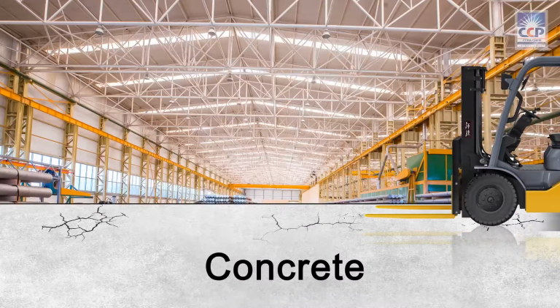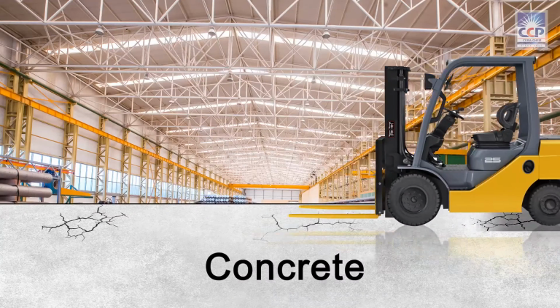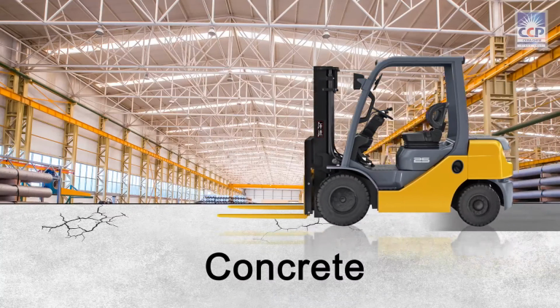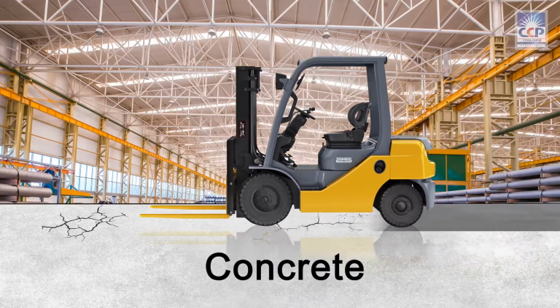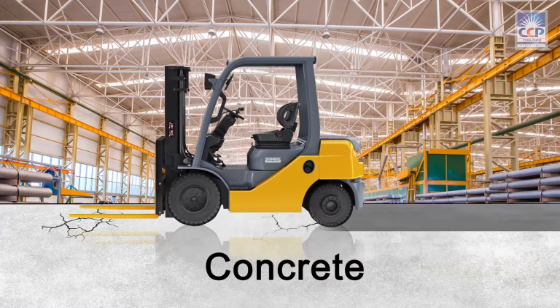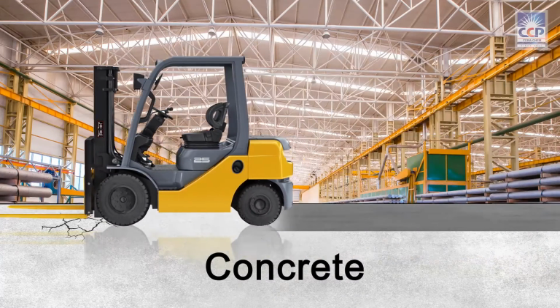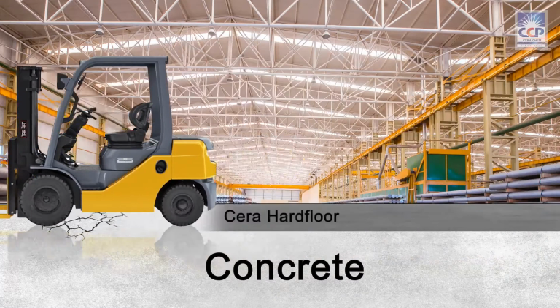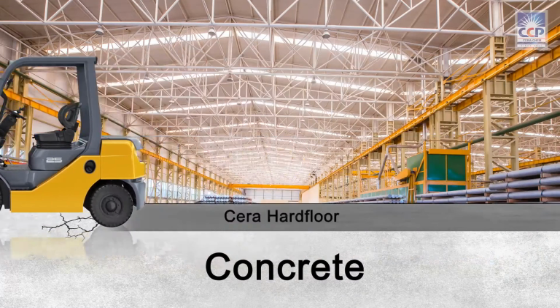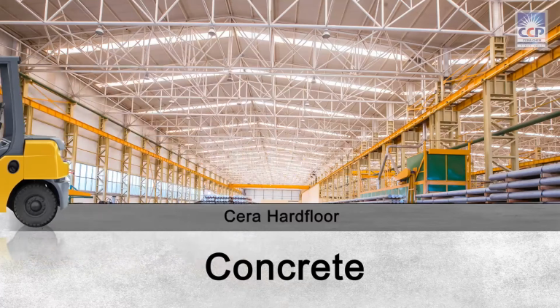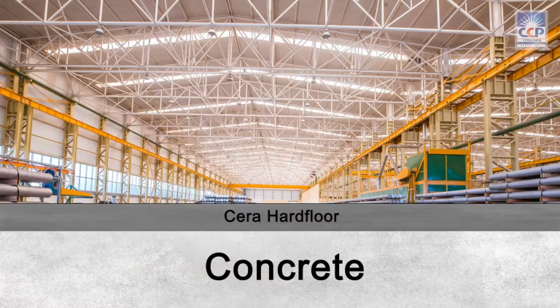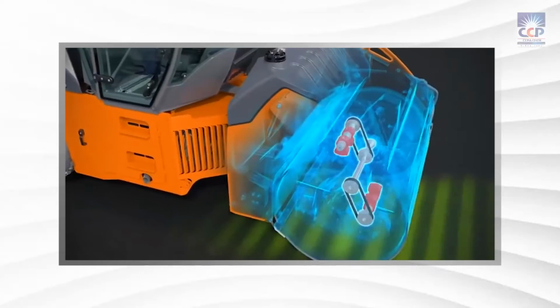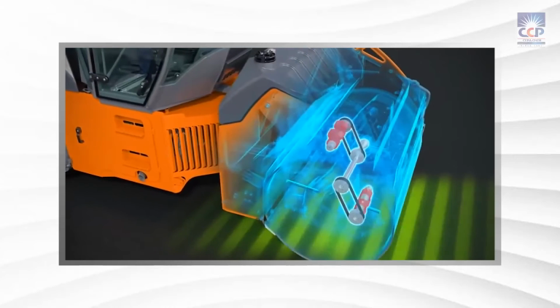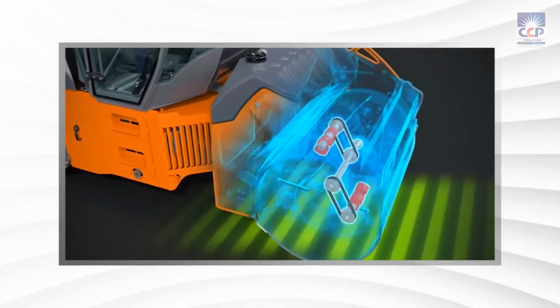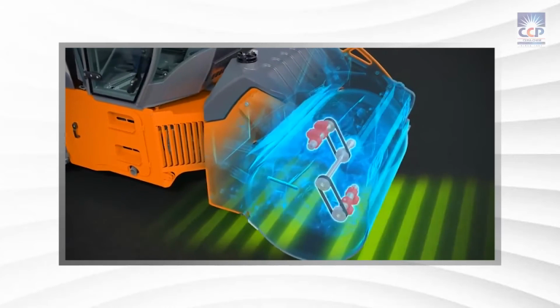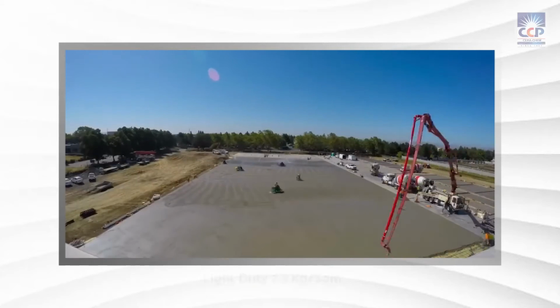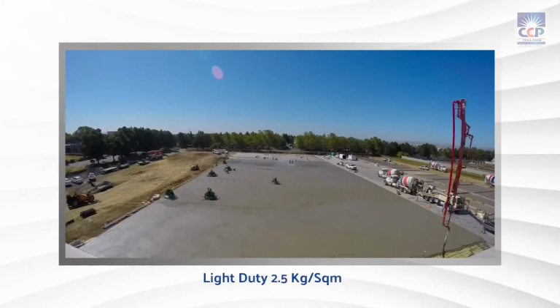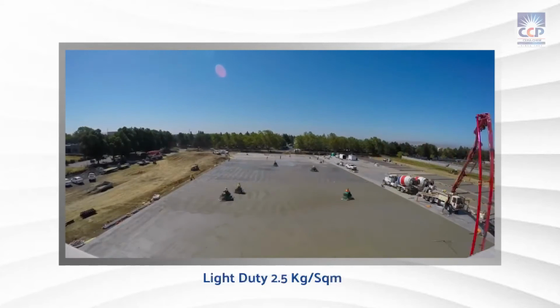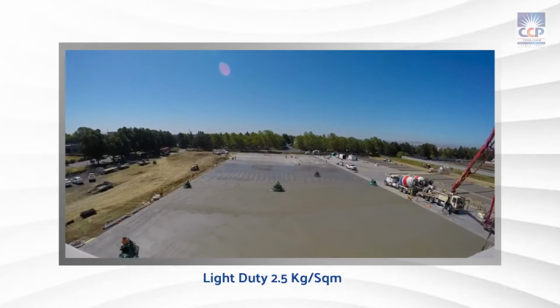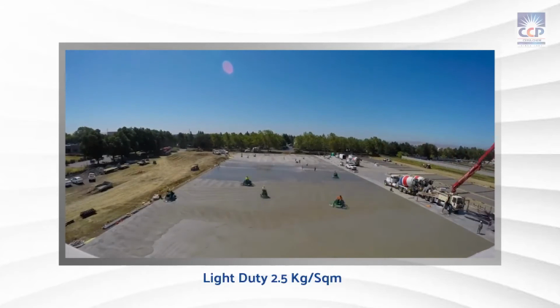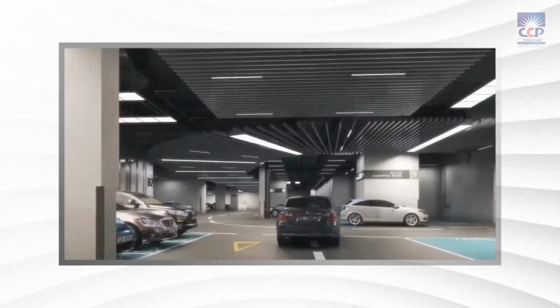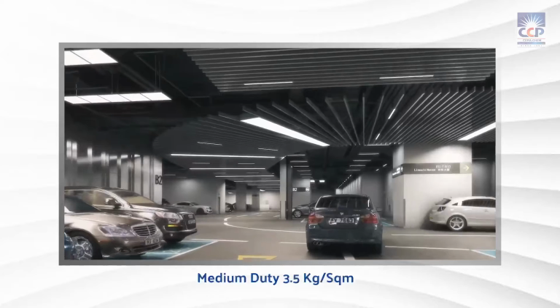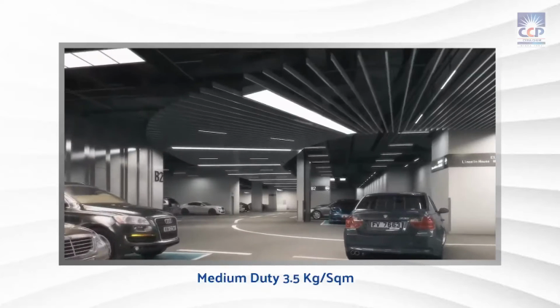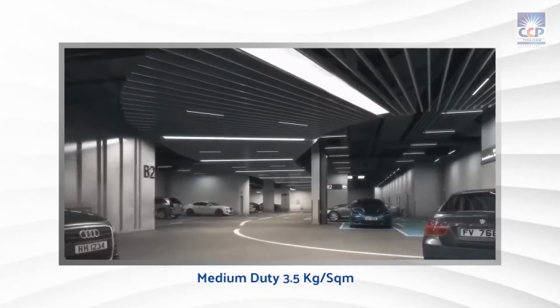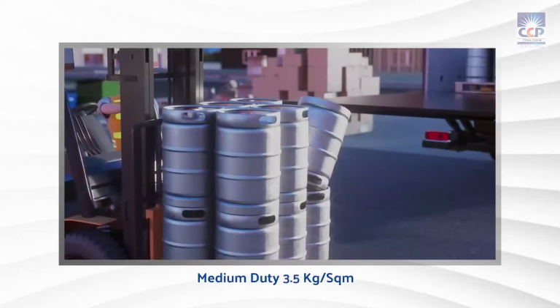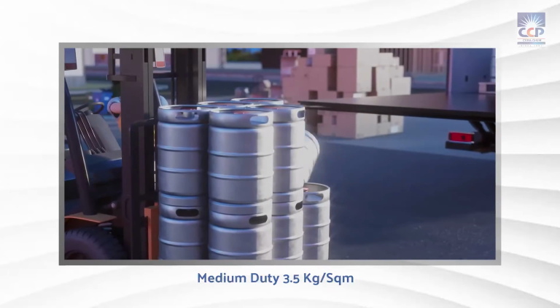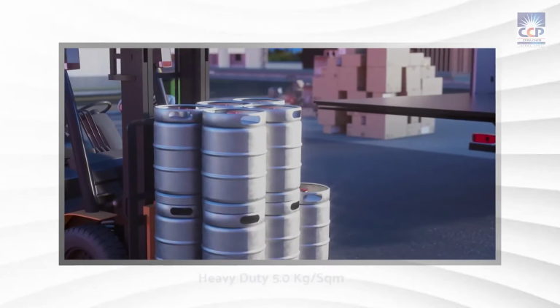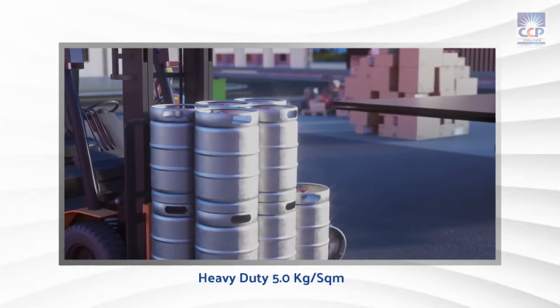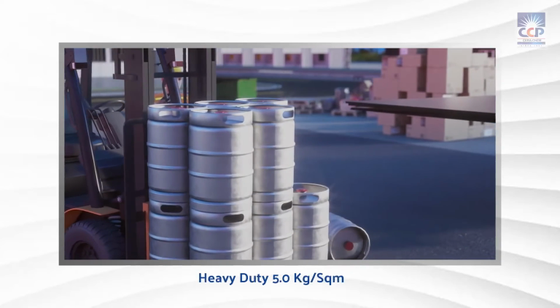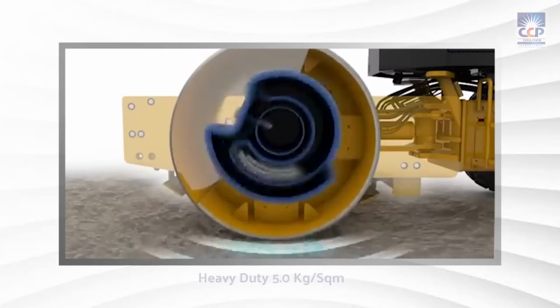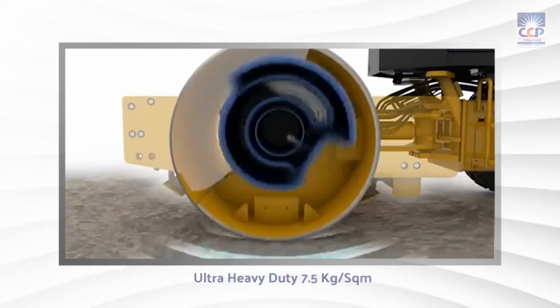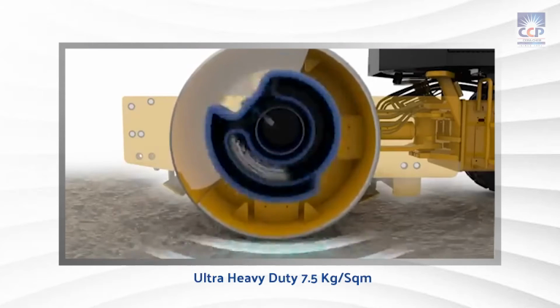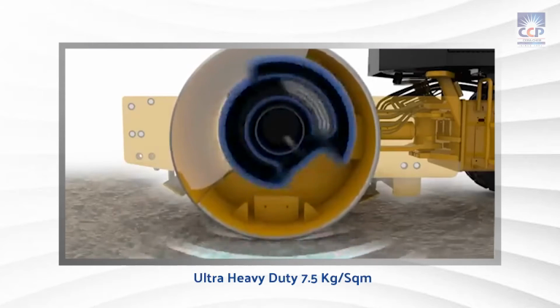Serah Hard Floor can be customized for different industries based on their loading requirements. There are four options available: light-duty, medium-duty, heavy-duty, and ultra-heavy-duty applications.